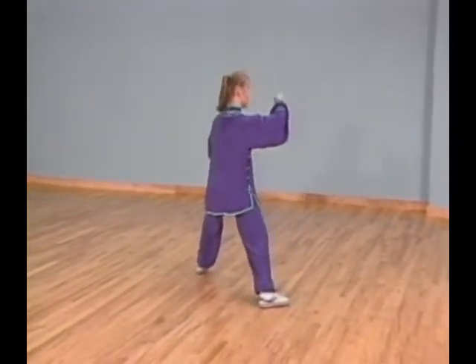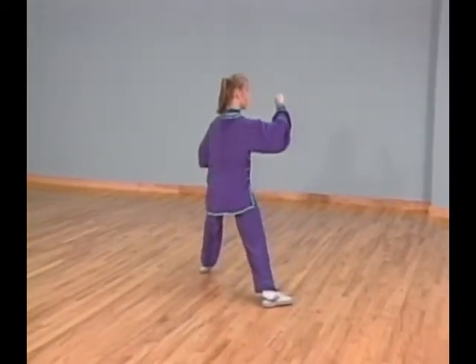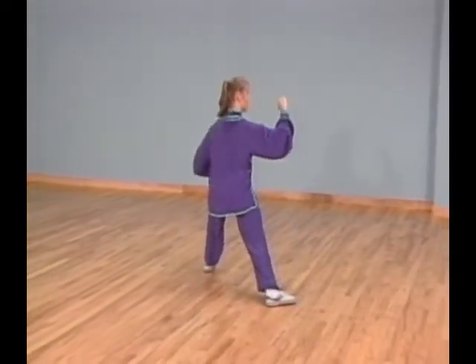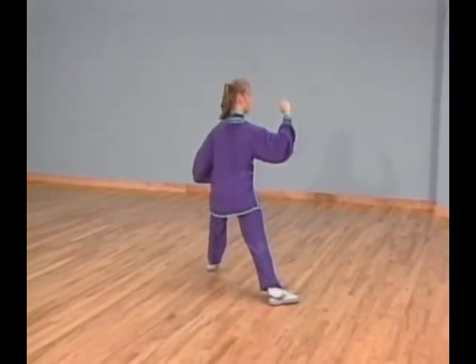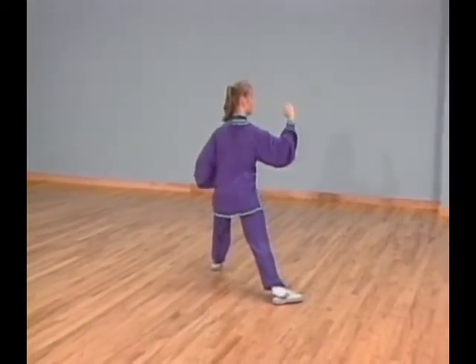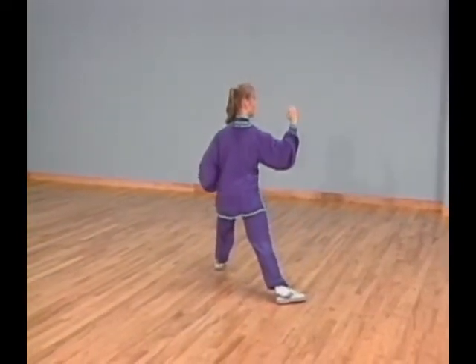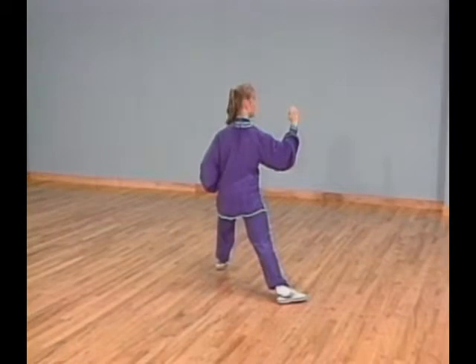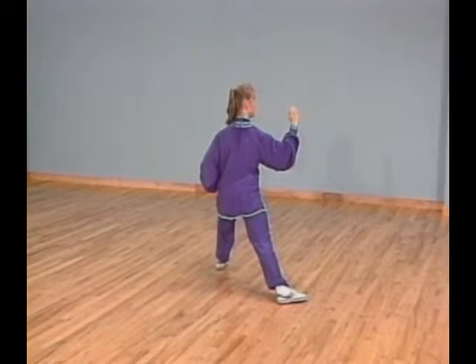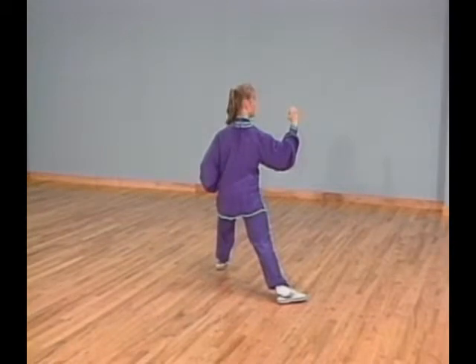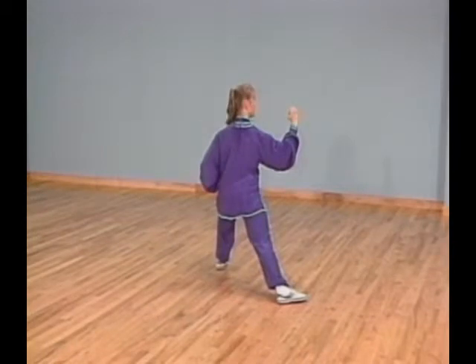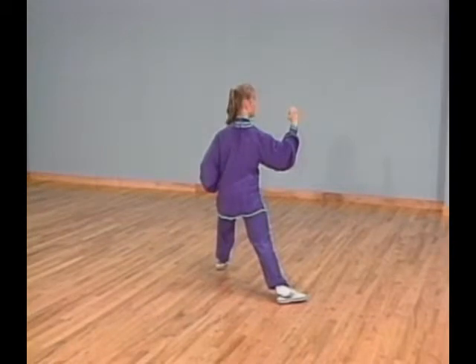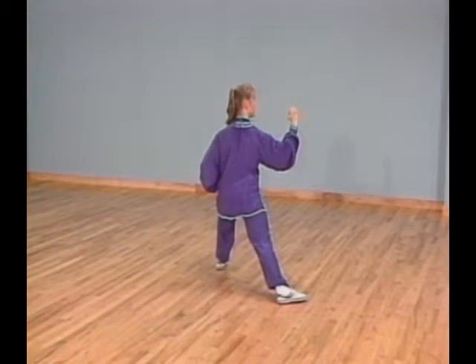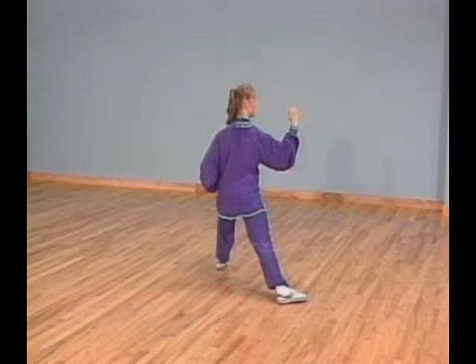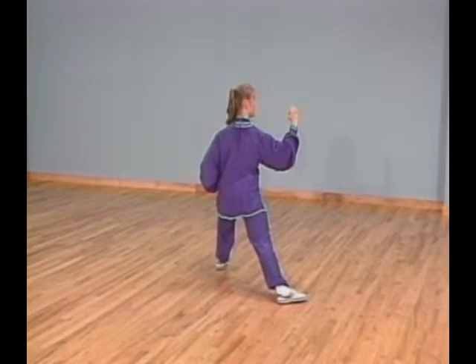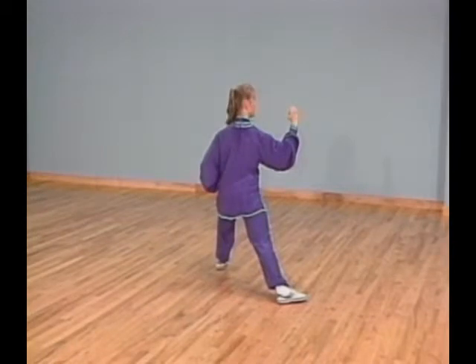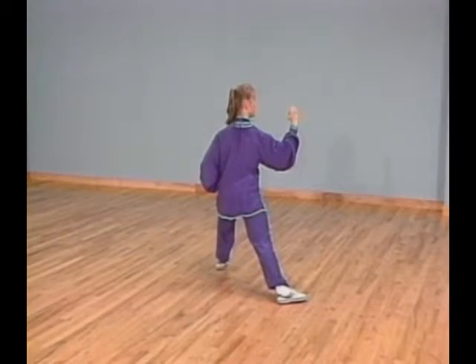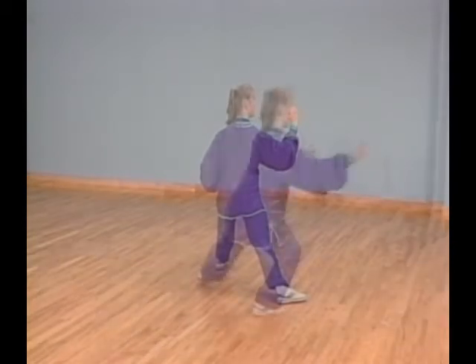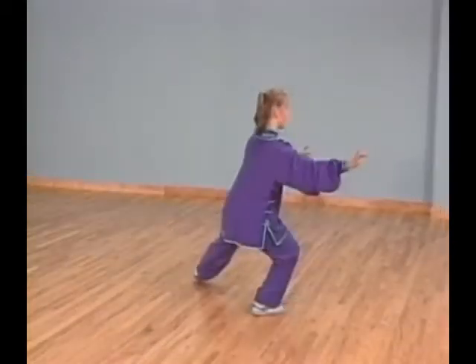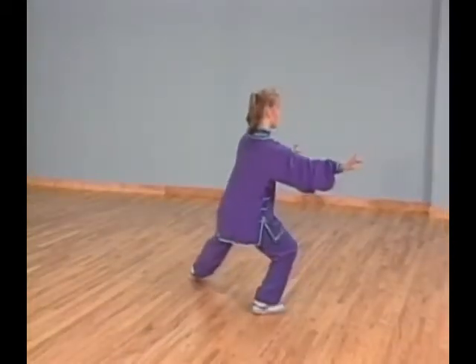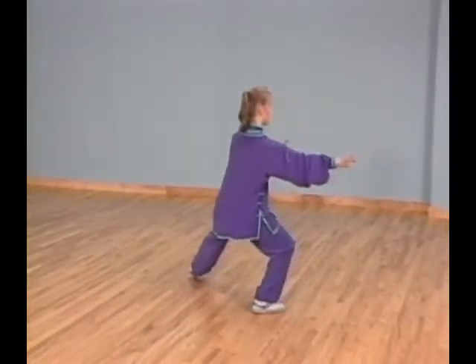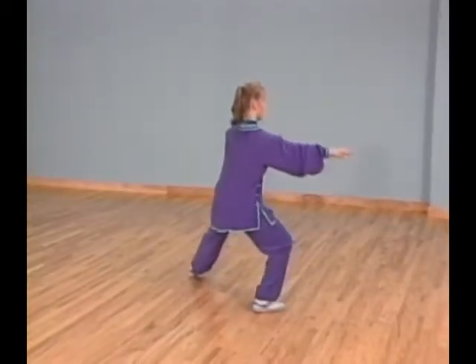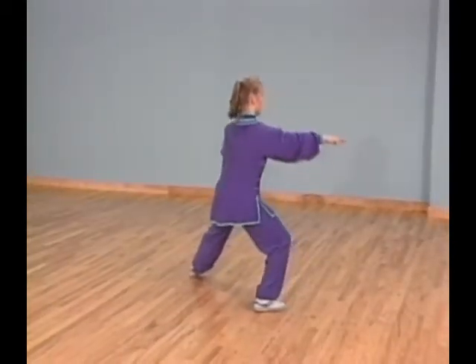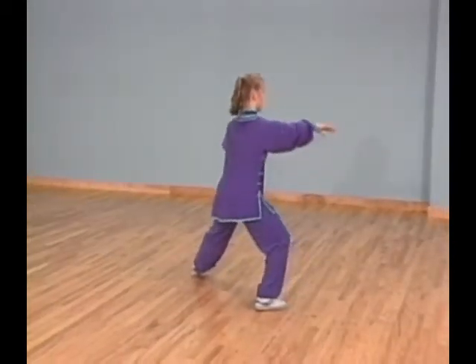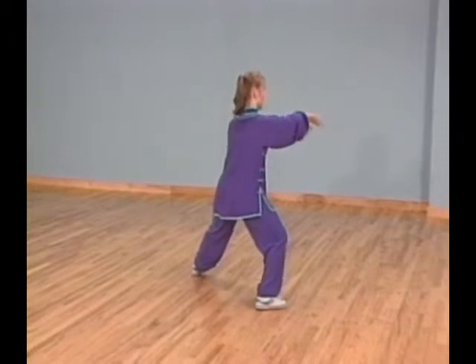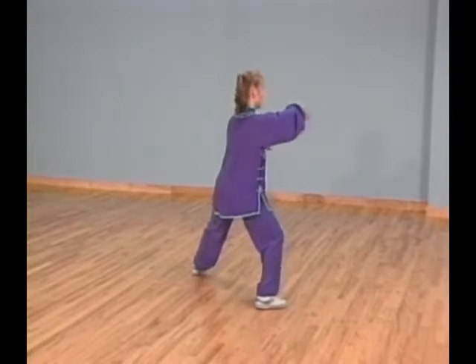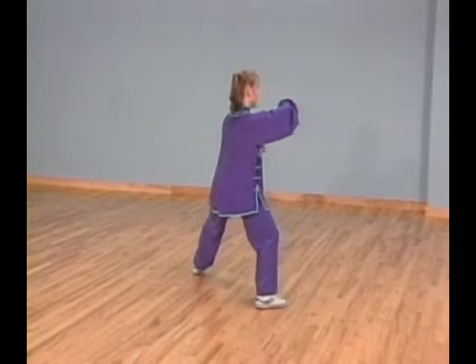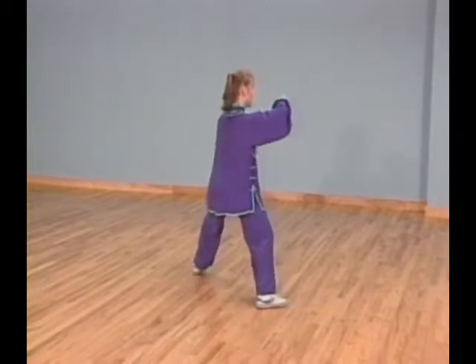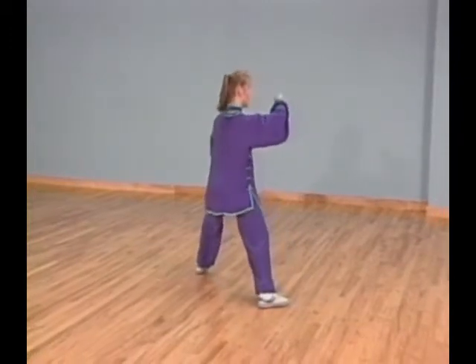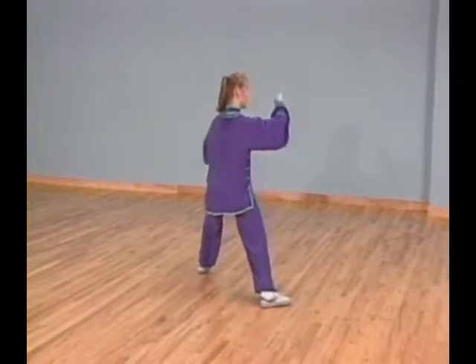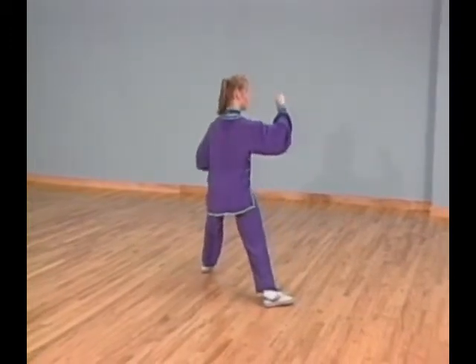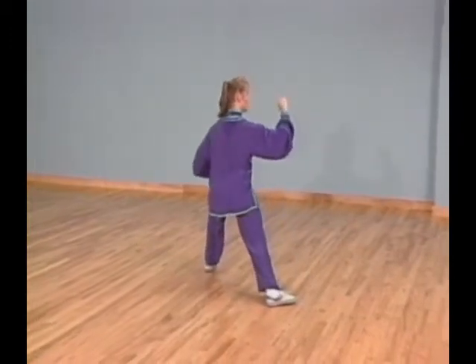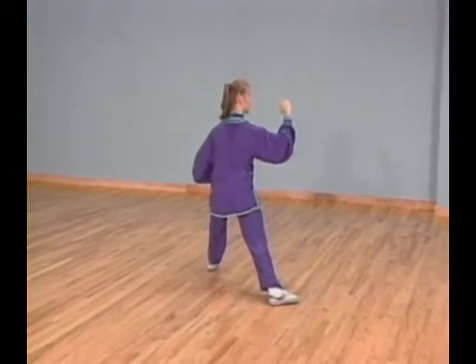Both palms face to your left. Bring your left hand next to your waist with that hand held in a fist. At the same time, lower your right arm in front of your body with that hand held in a fist.